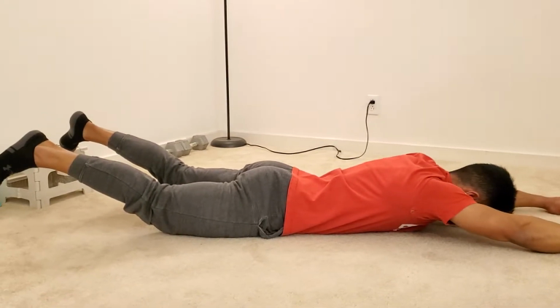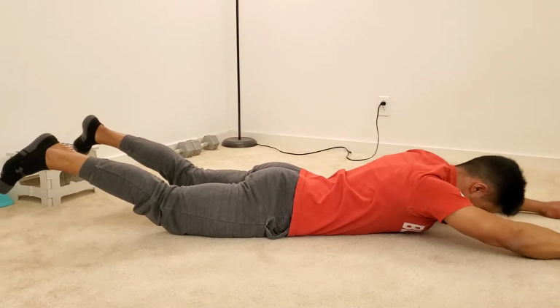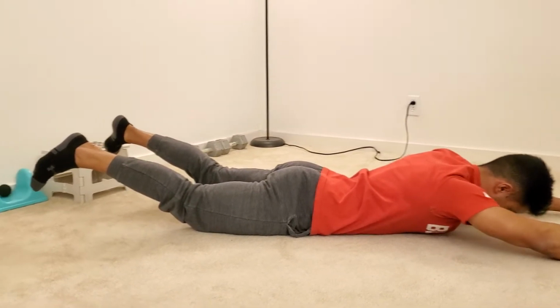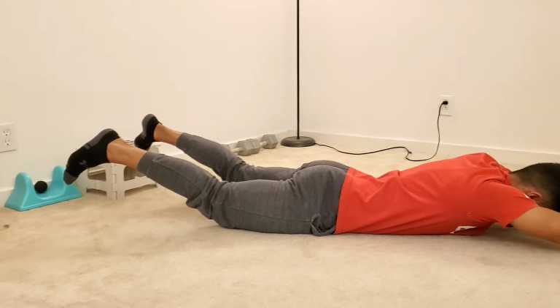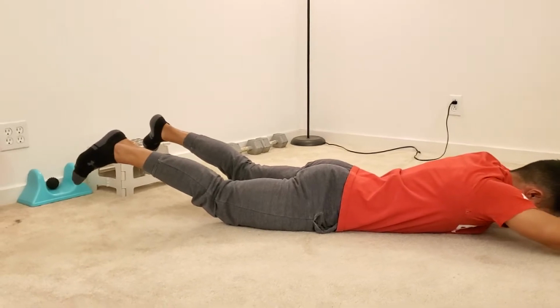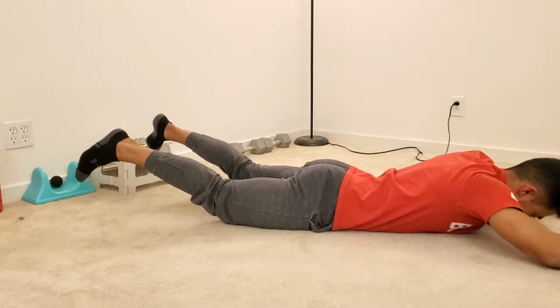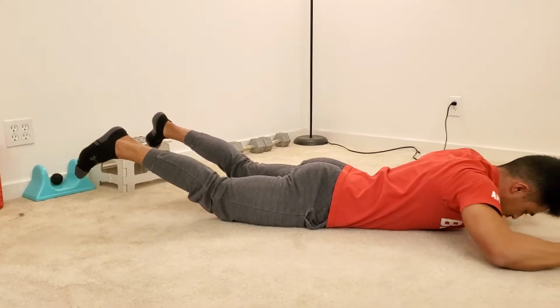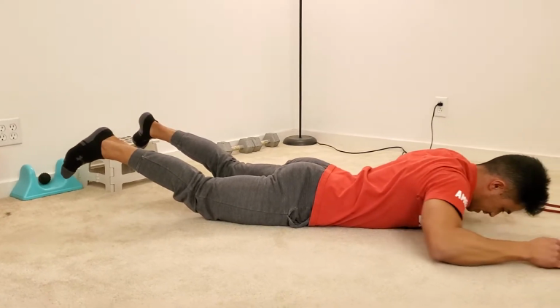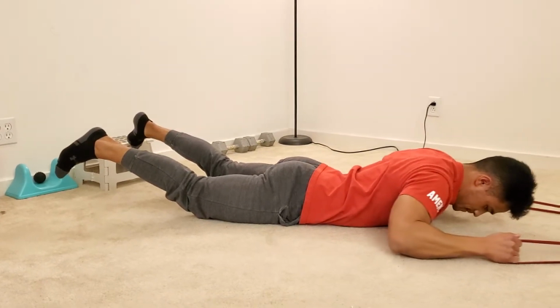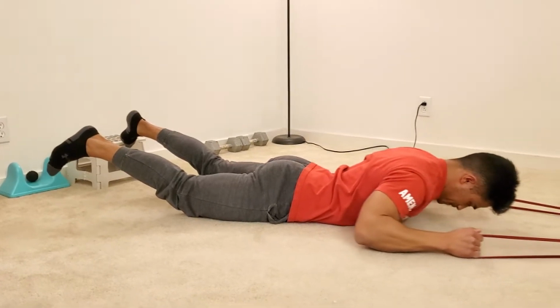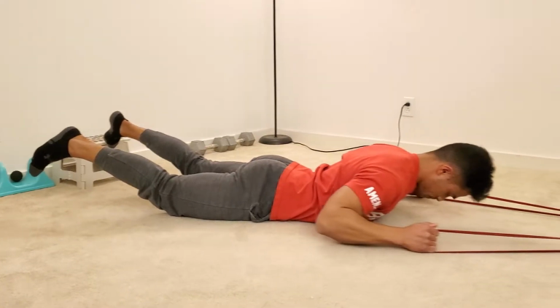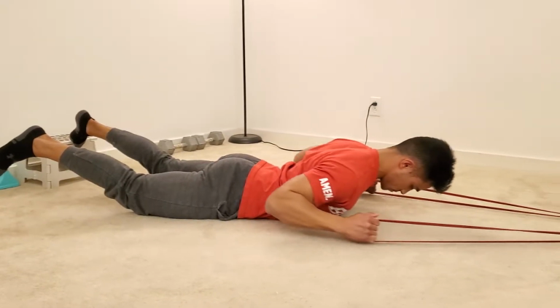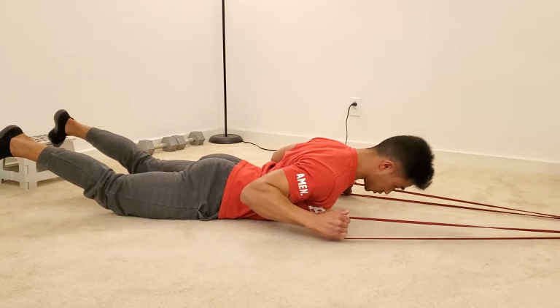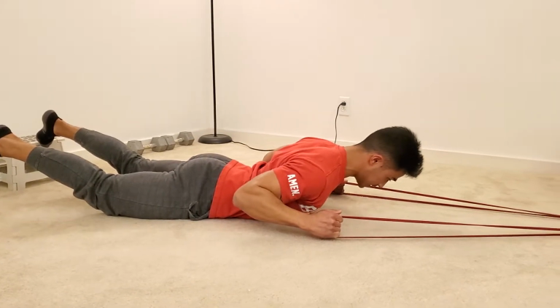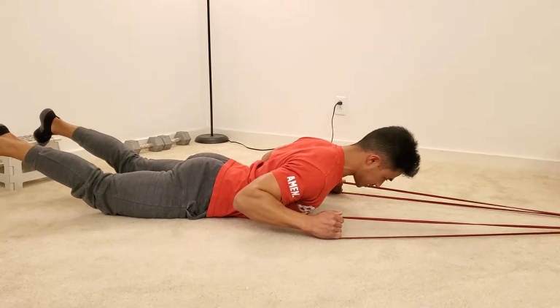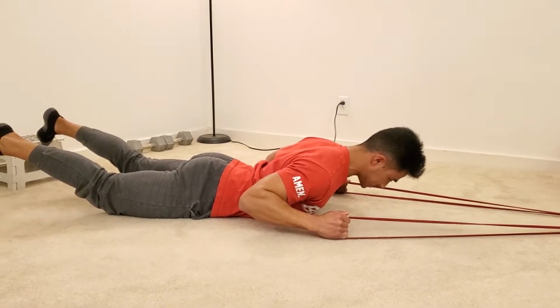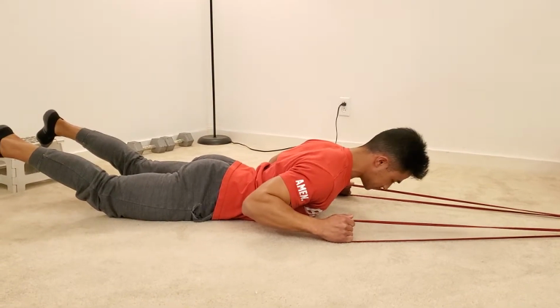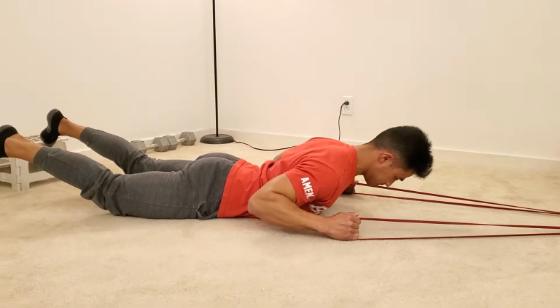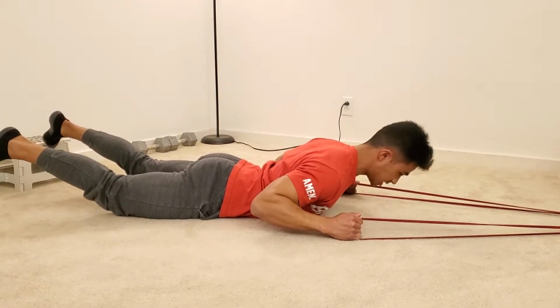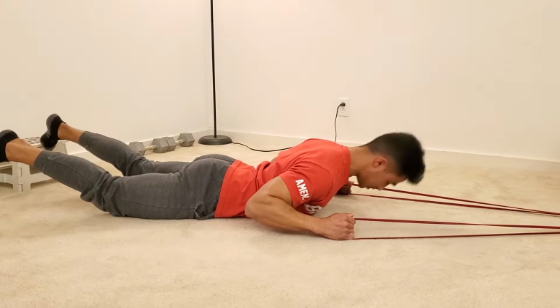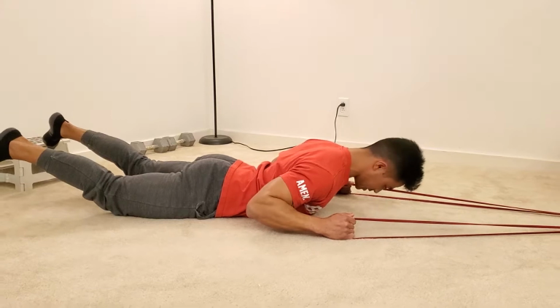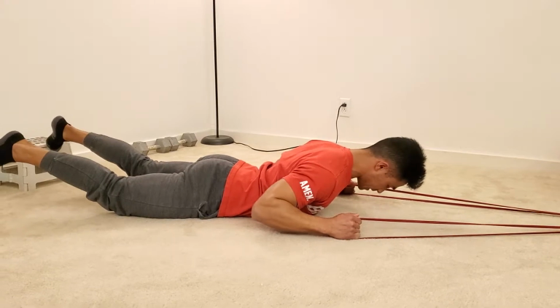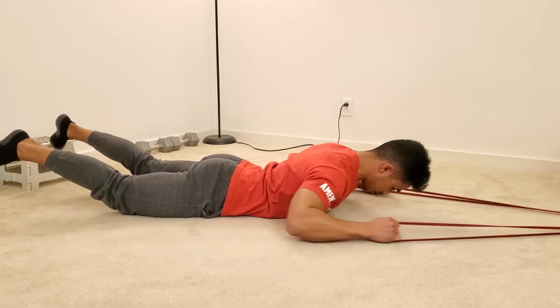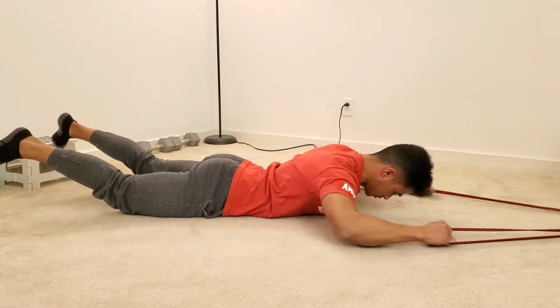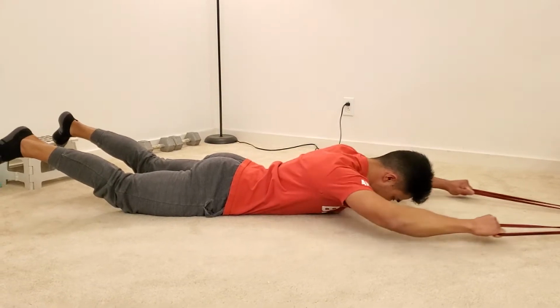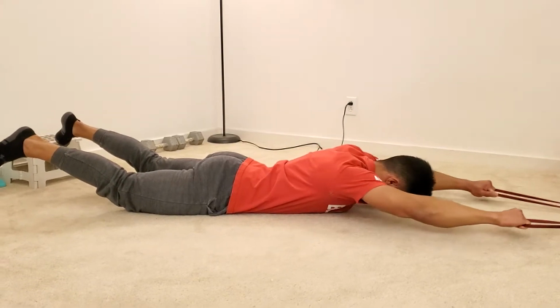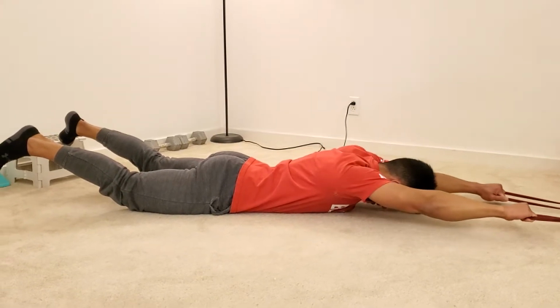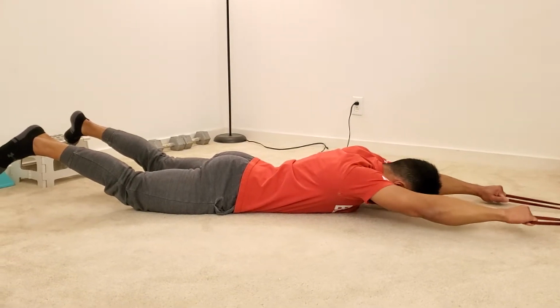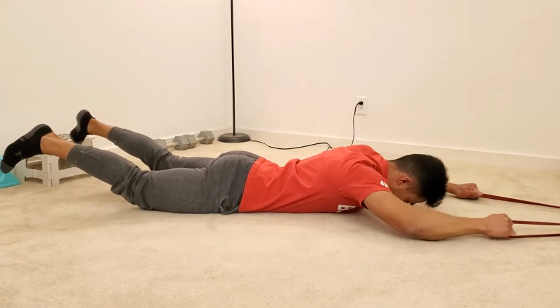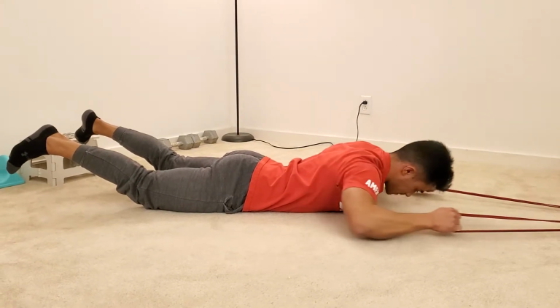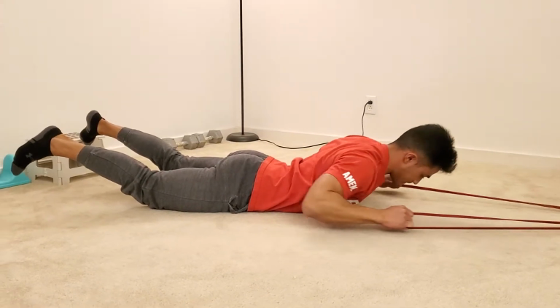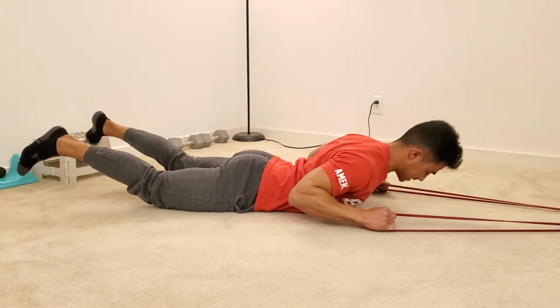I'm gonna pull my elbows straight down, squeezing those lats. Keep my chin tucked and my neck nice and neutral, then bring it back up and right back down.